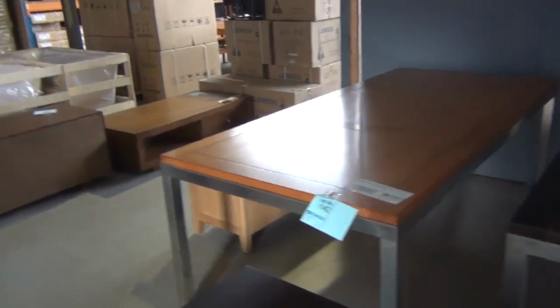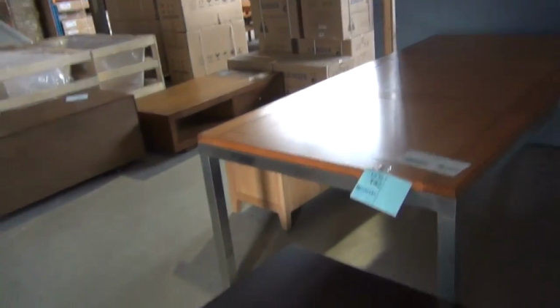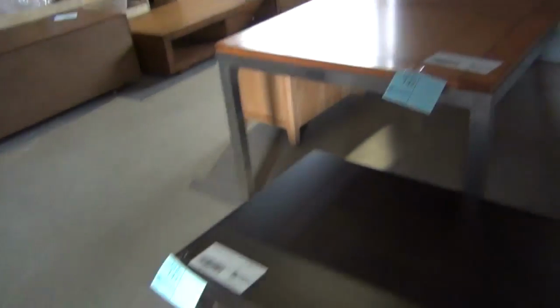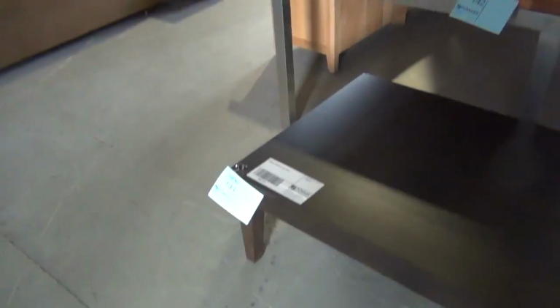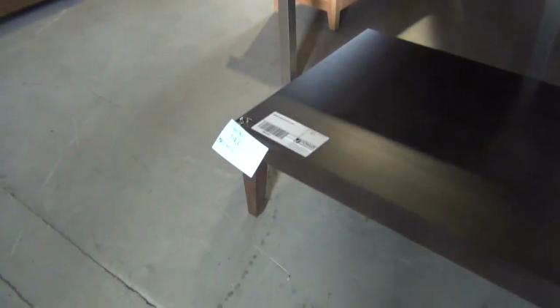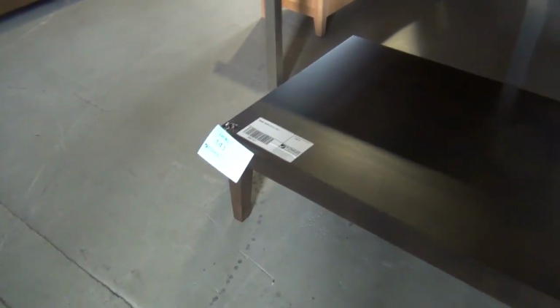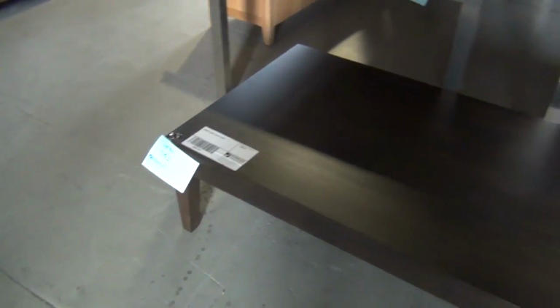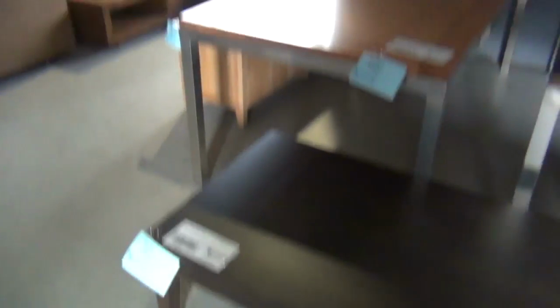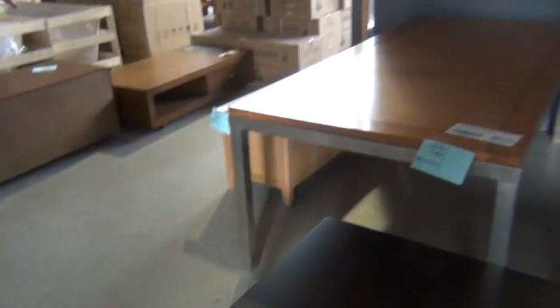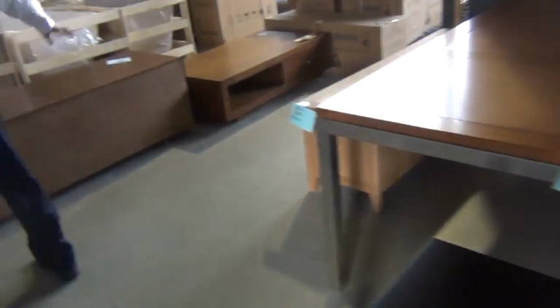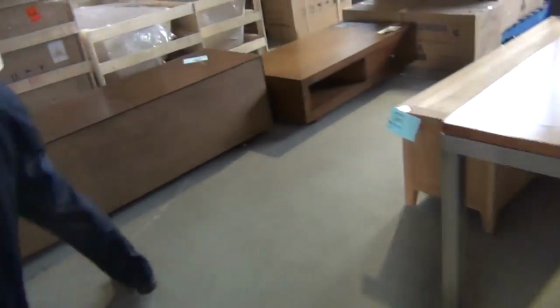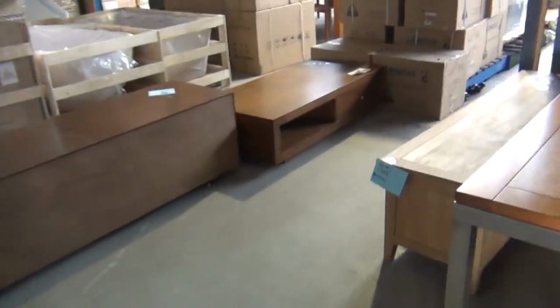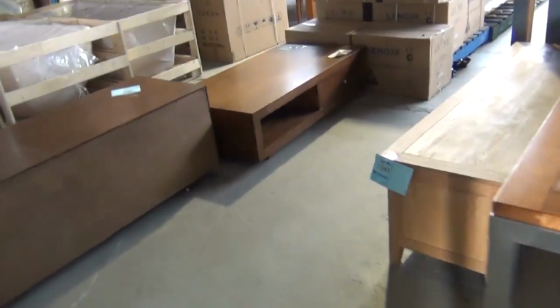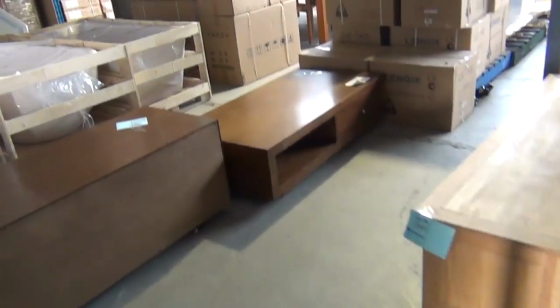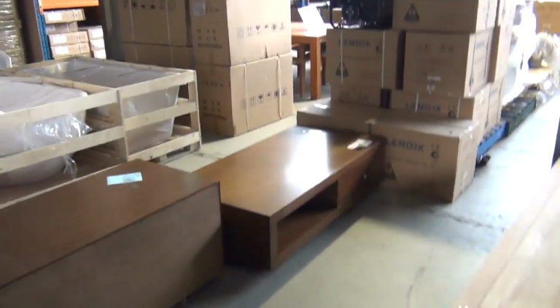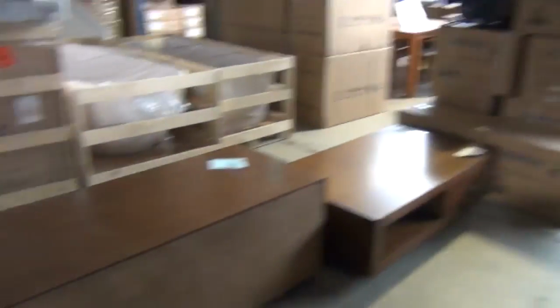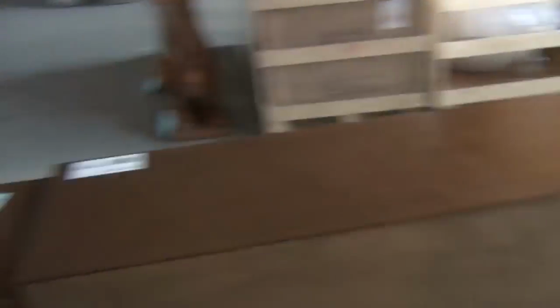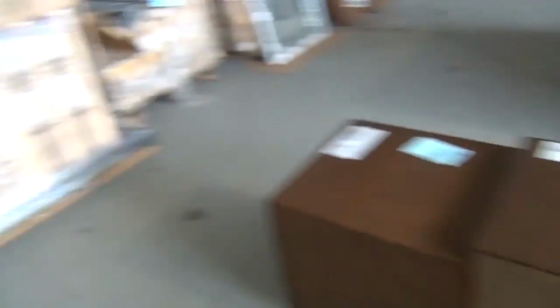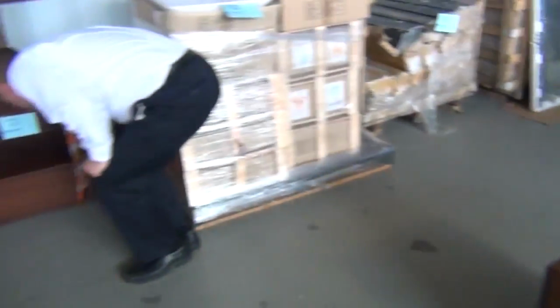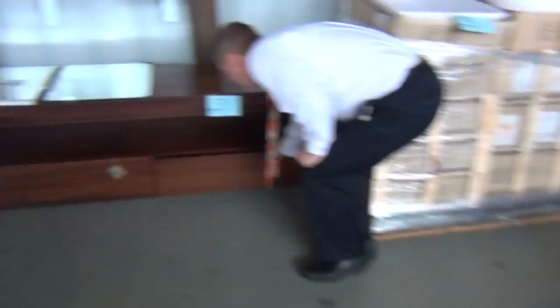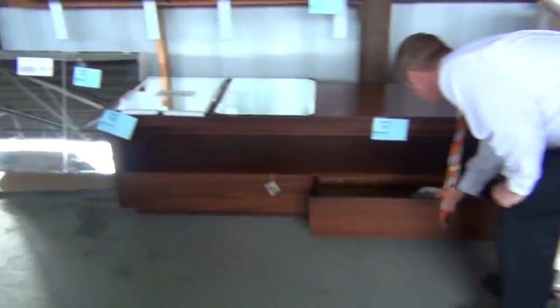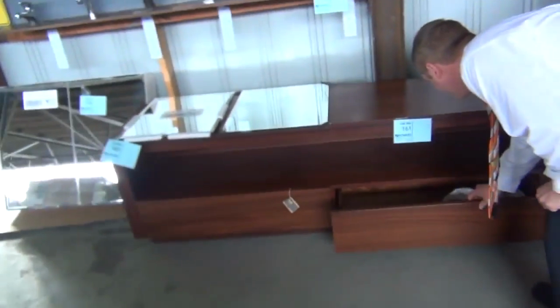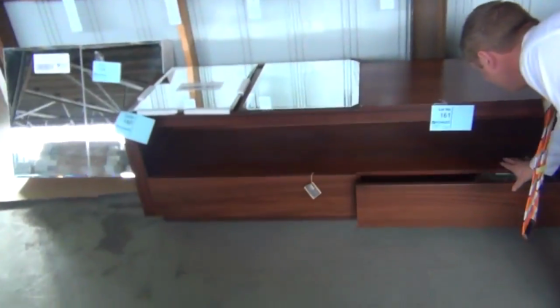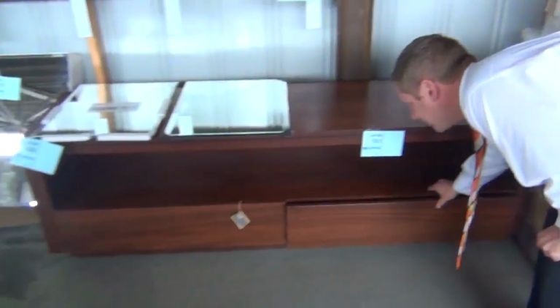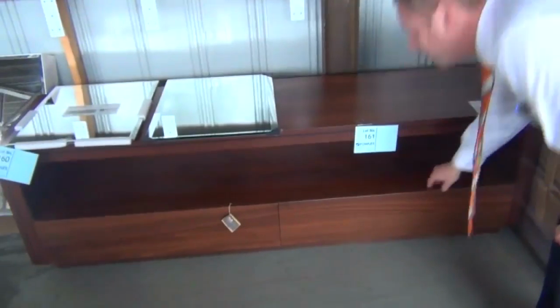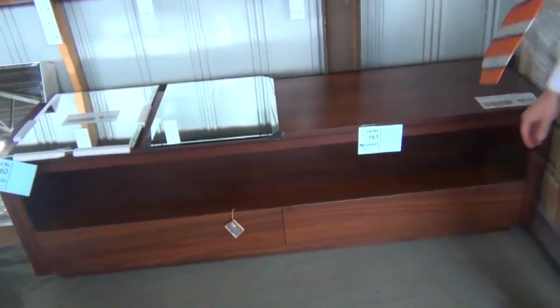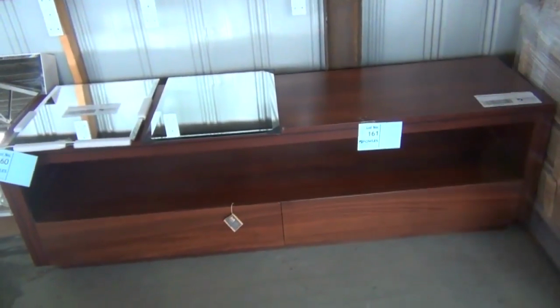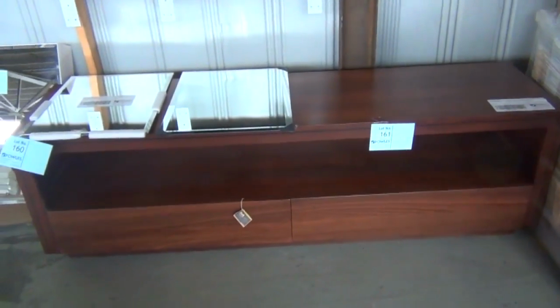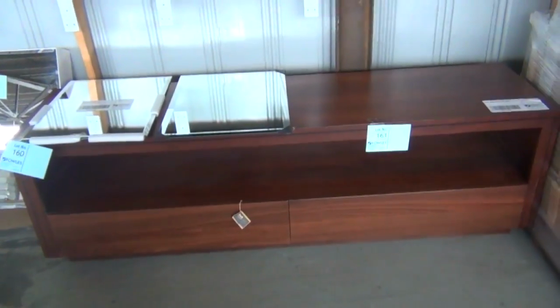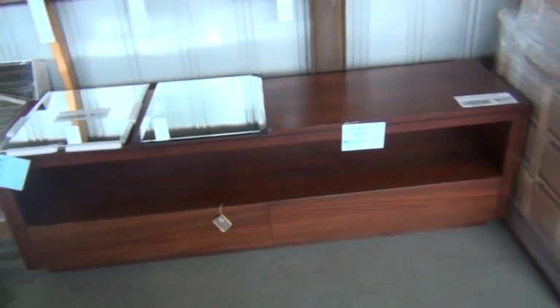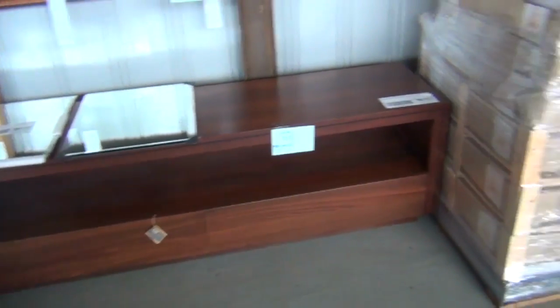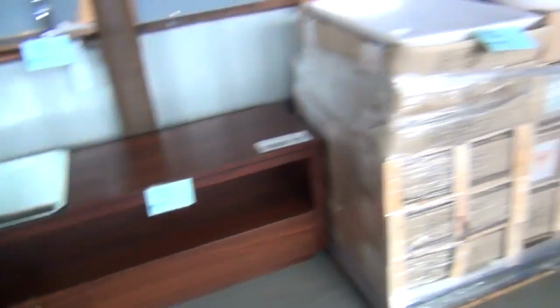We've got some other miscellaneous furniture there as well — some coffee tables, some entertainment units. Here's a Jarrah entertainment unit — a beautiful, sensational looking one there. So some really nice furniture in tomorrow.